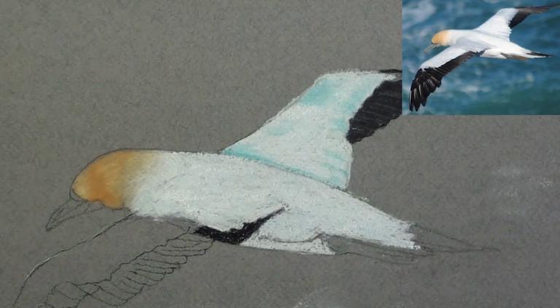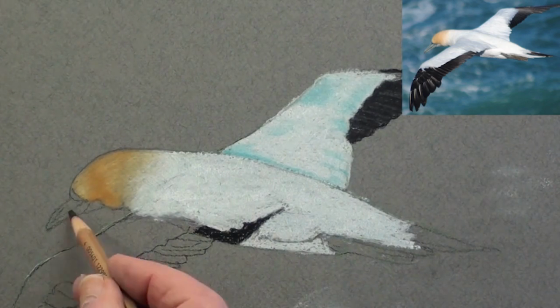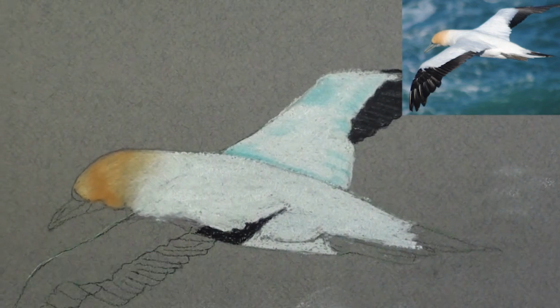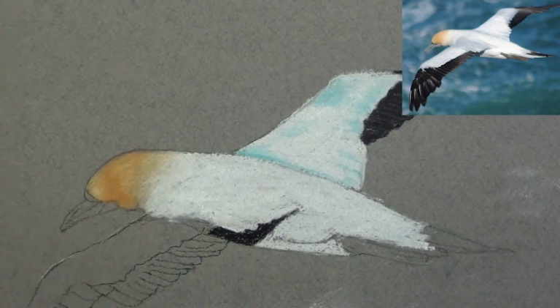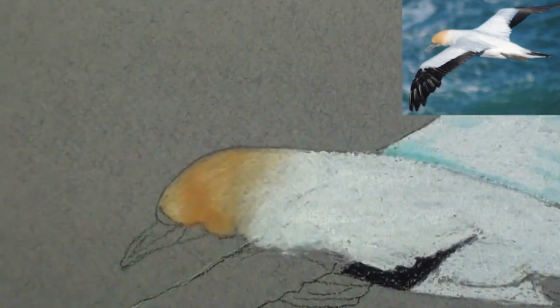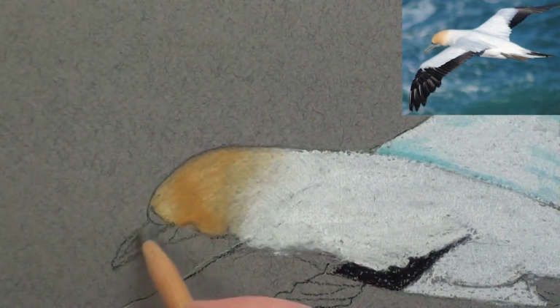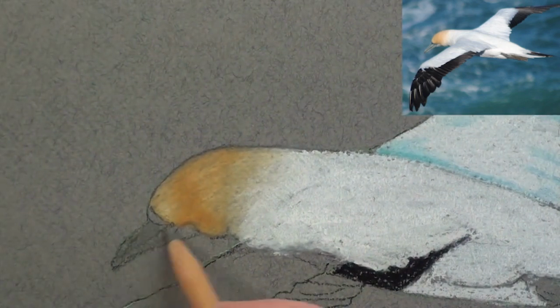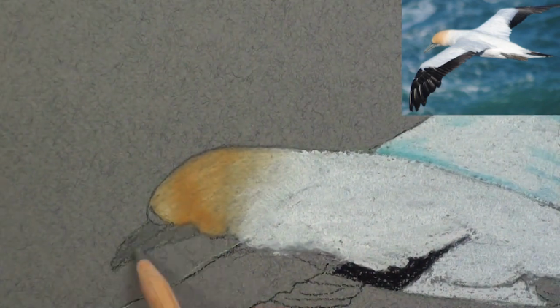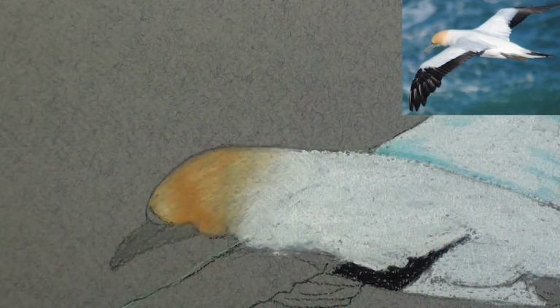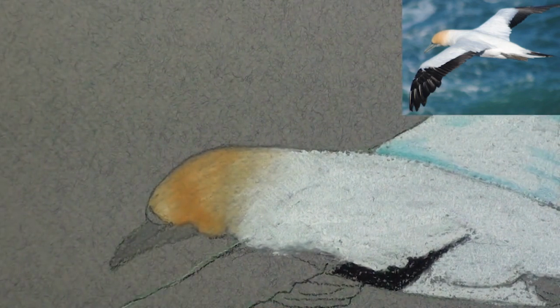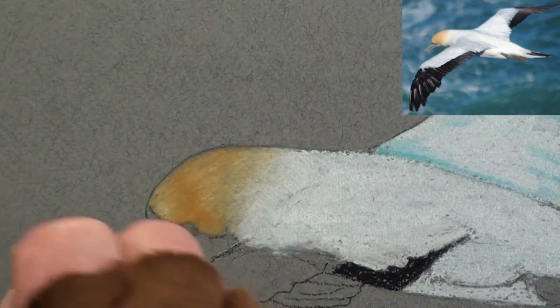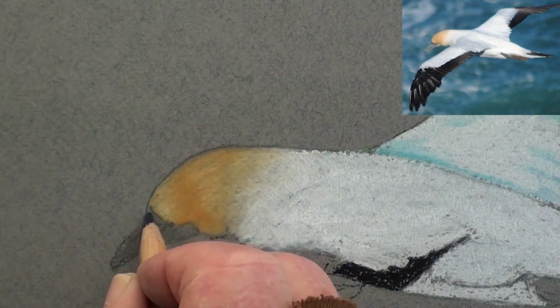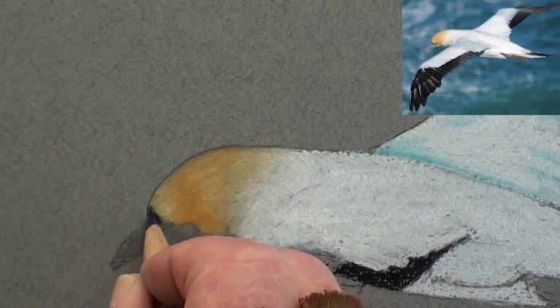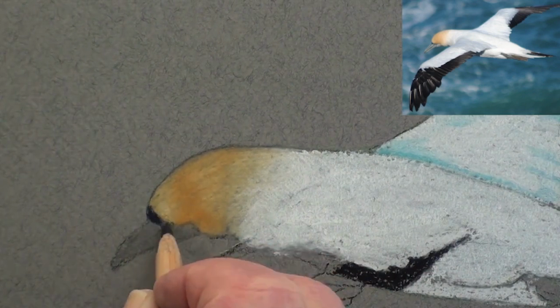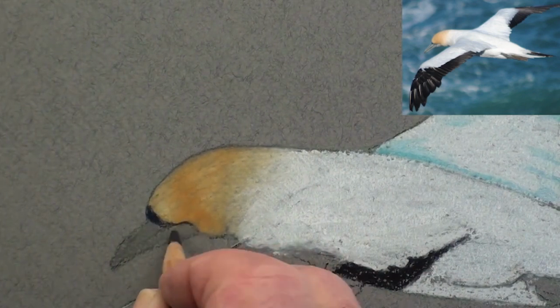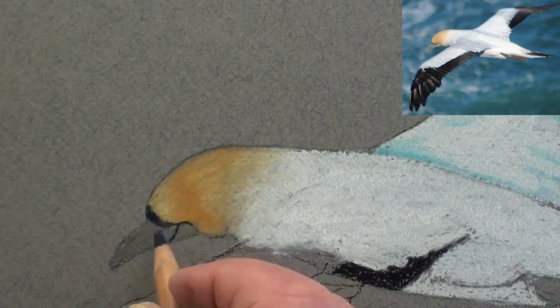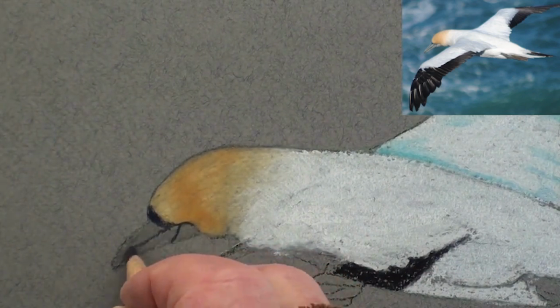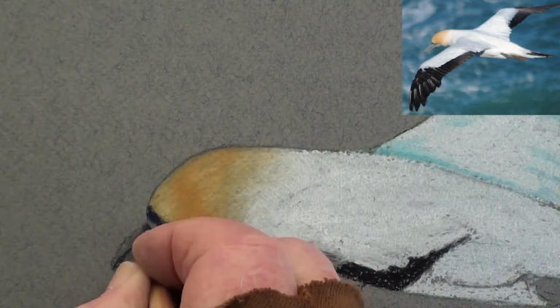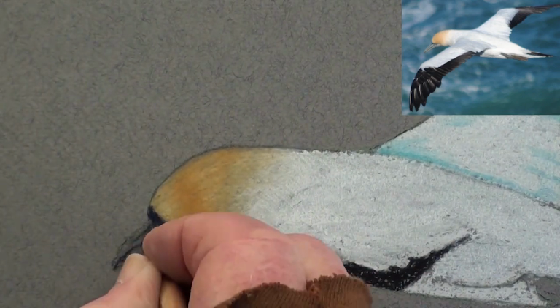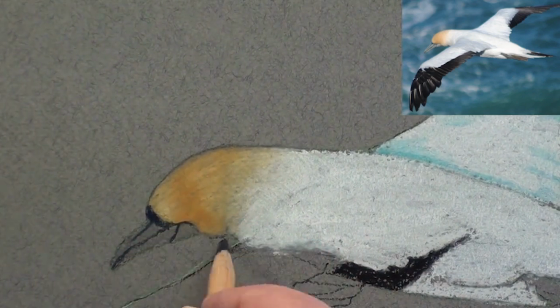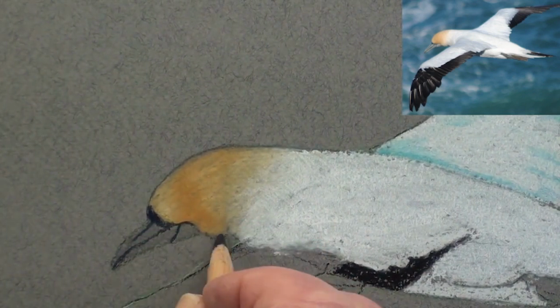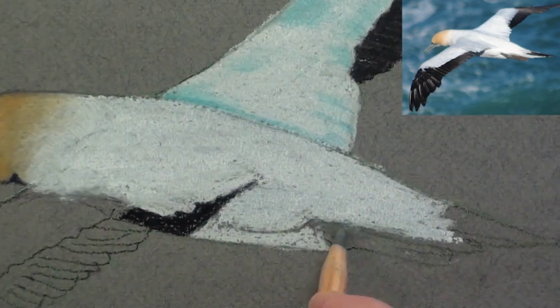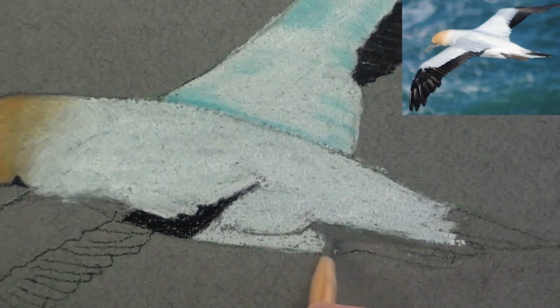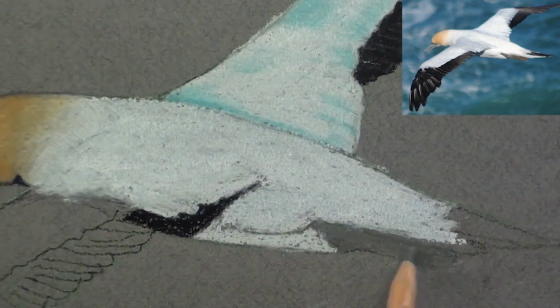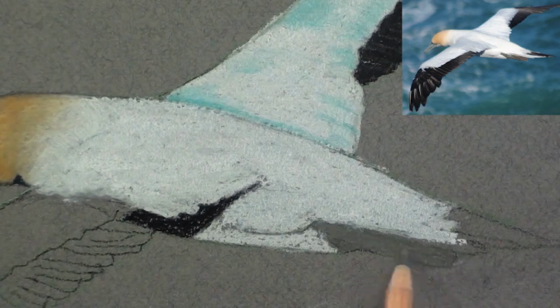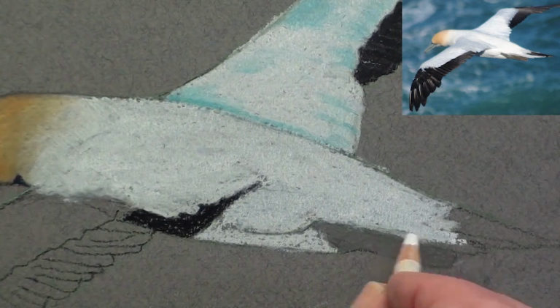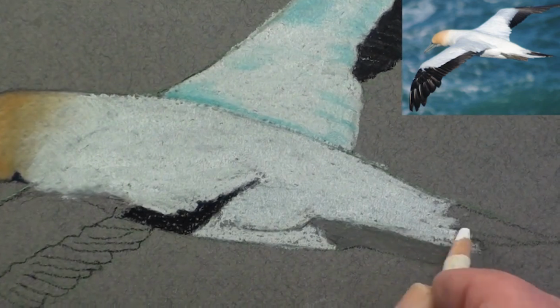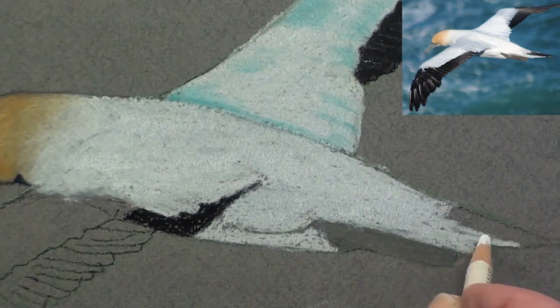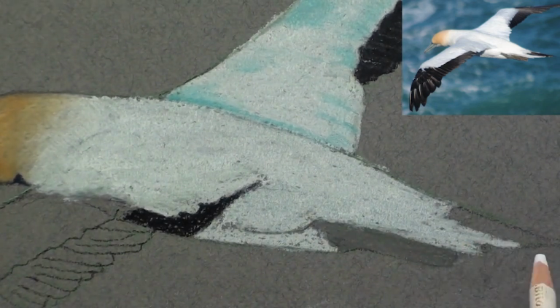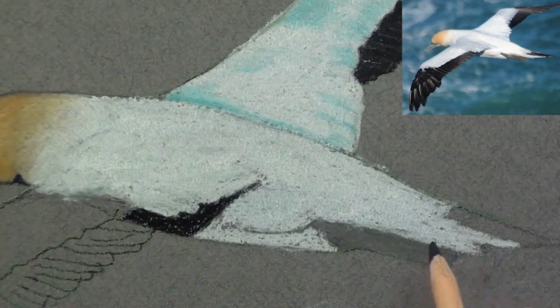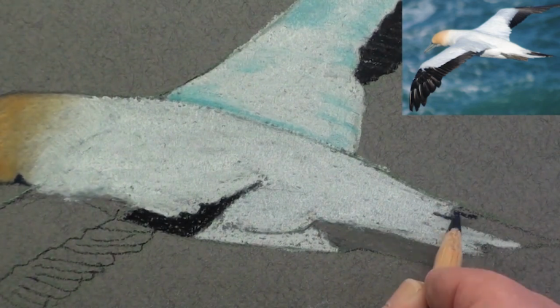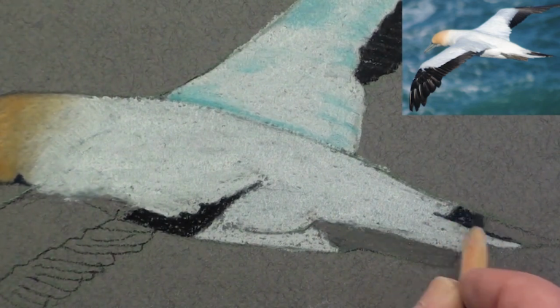Then paint the beak in with a light grey and outline with black. With black and grey, fill in the tail and feathers and the tucked-in feet.